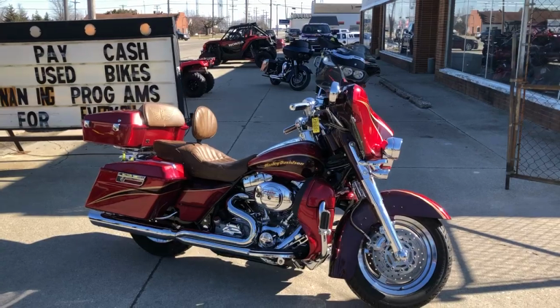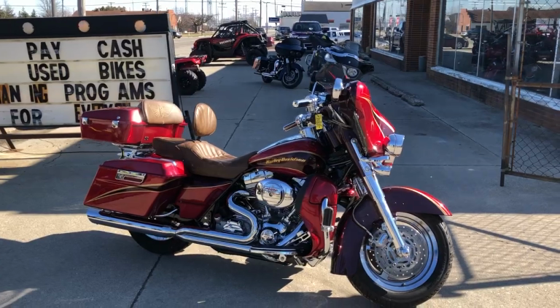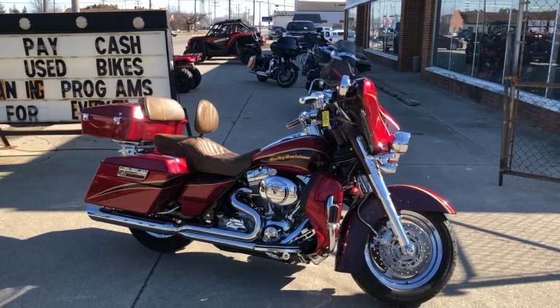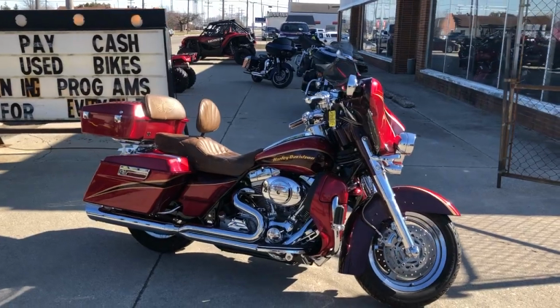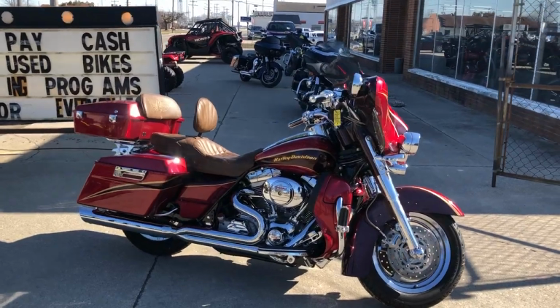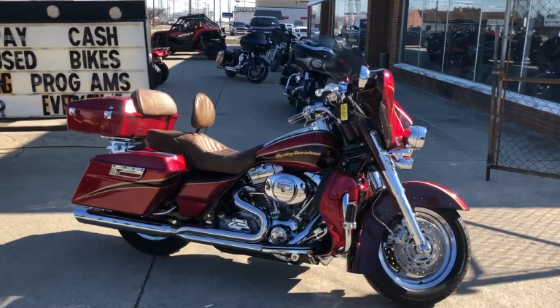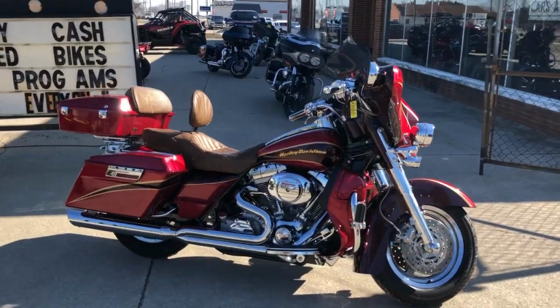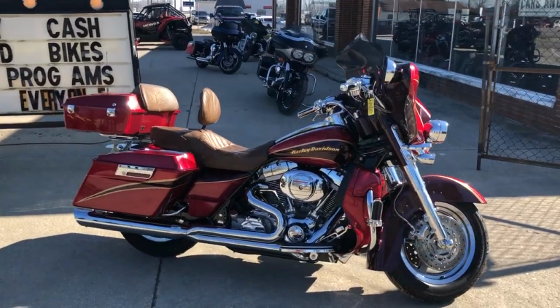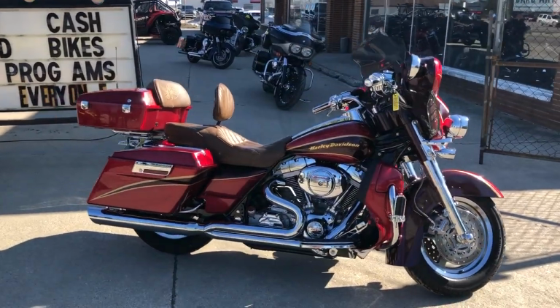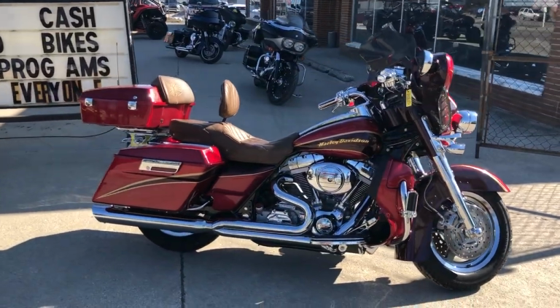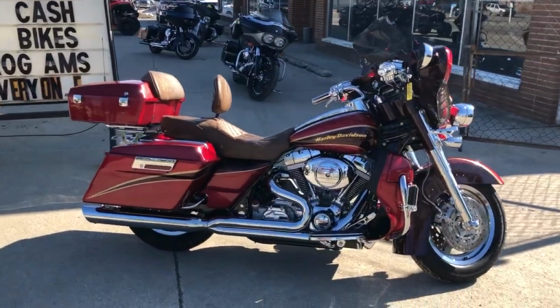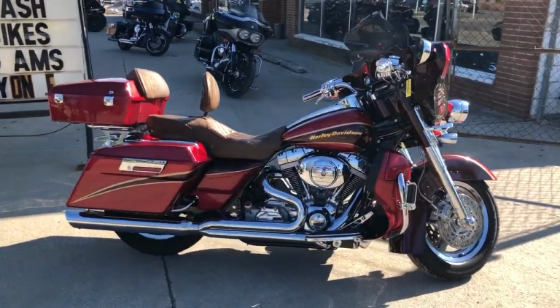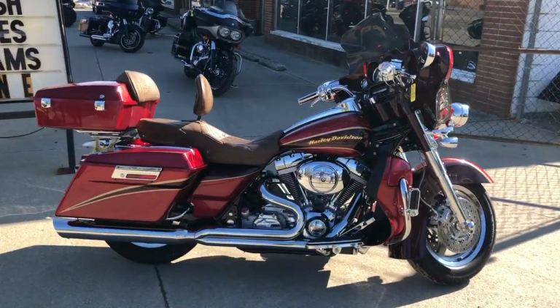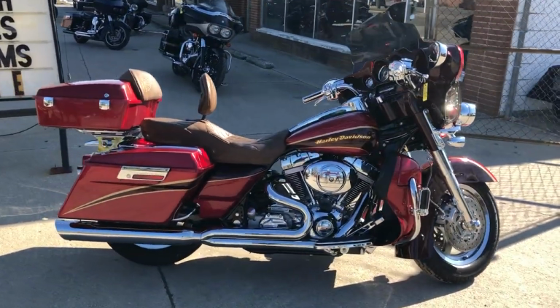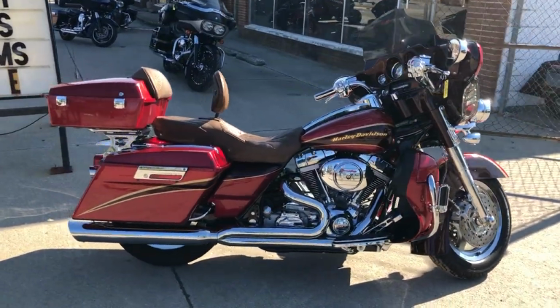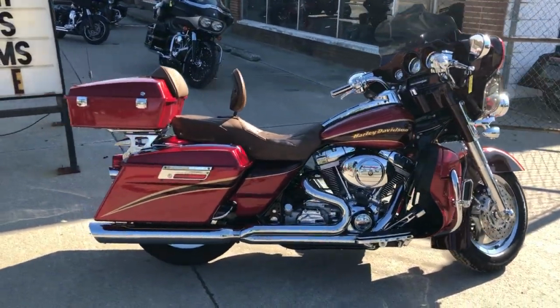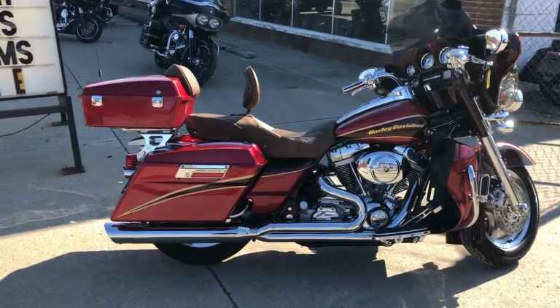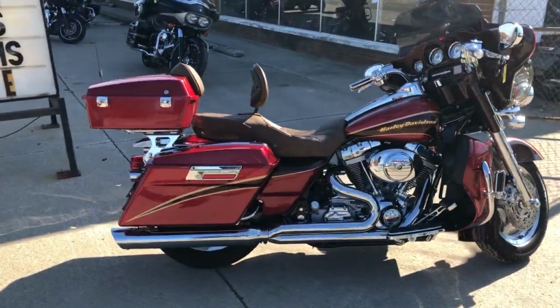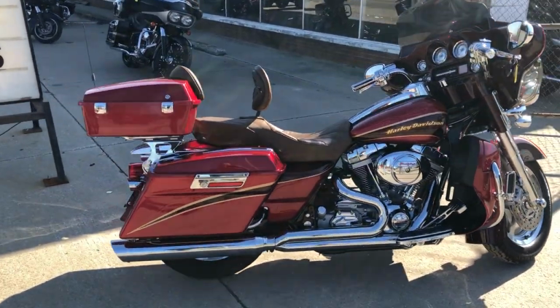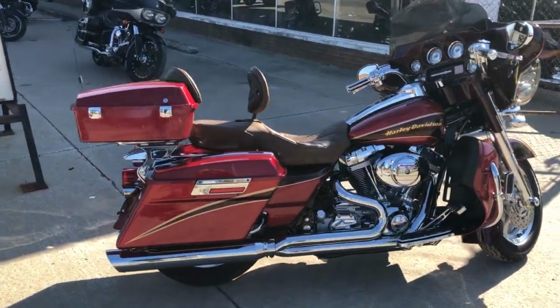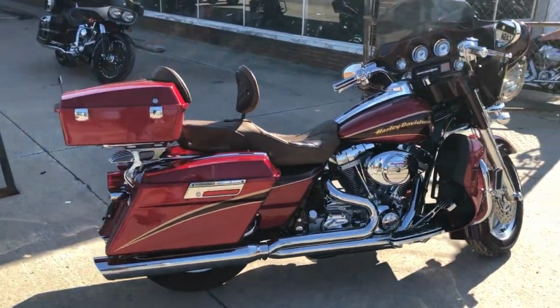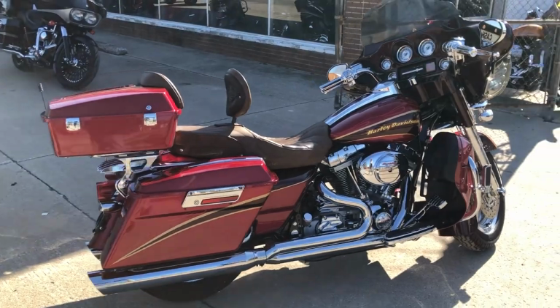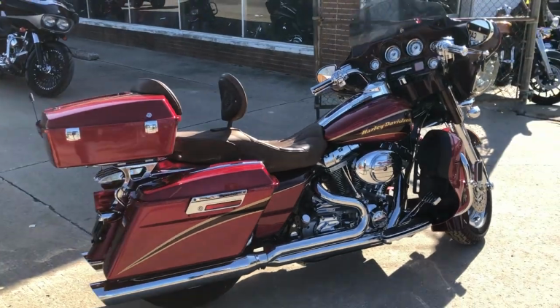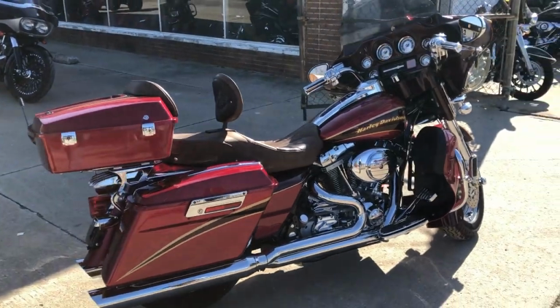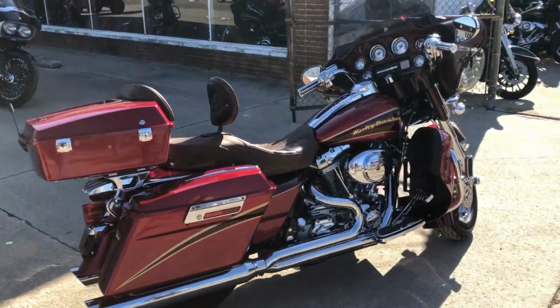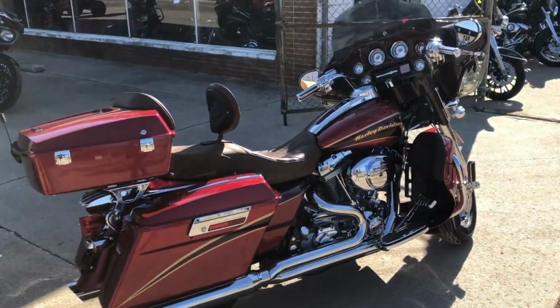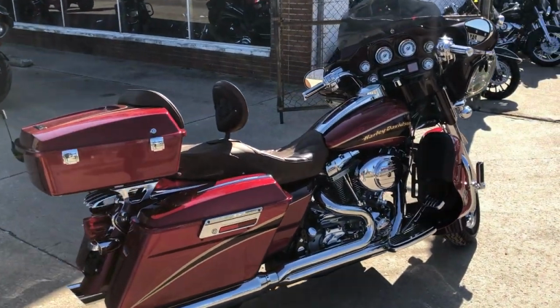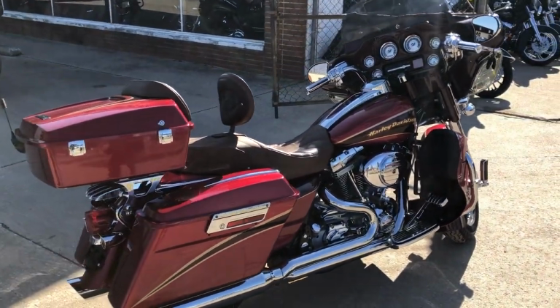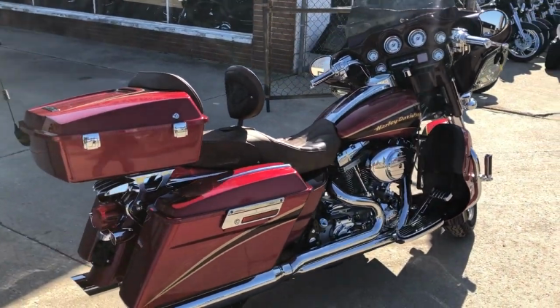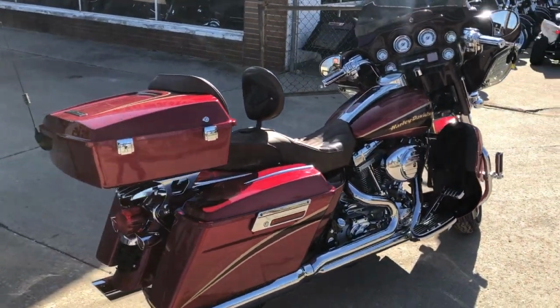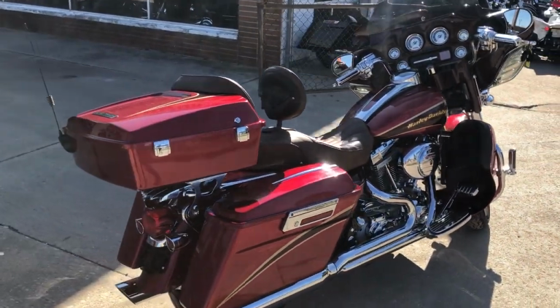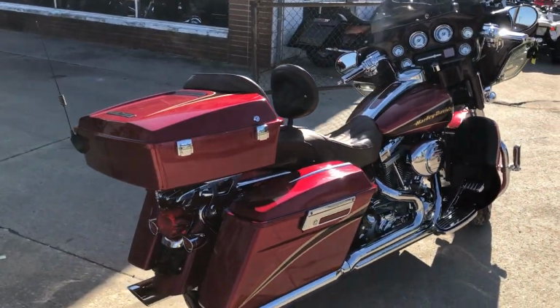Hey guys, it's PurplePowerSports.com here. We have a used Harley Screaming Eagle for sale with only 33,952 miles.